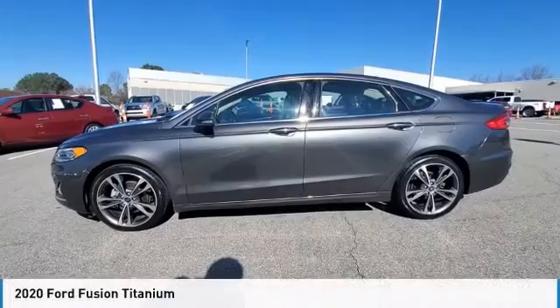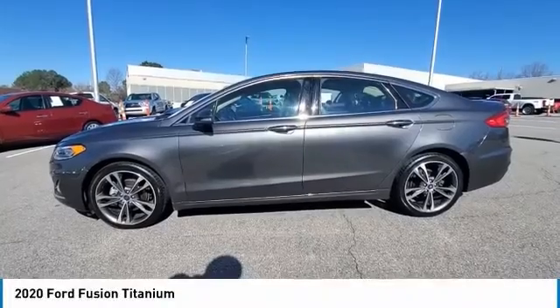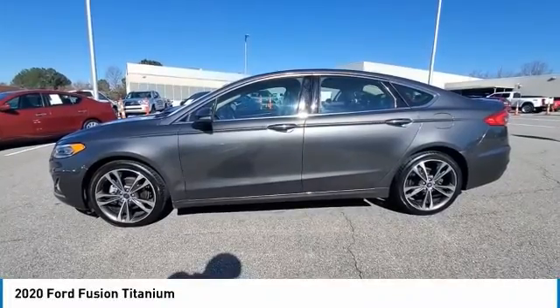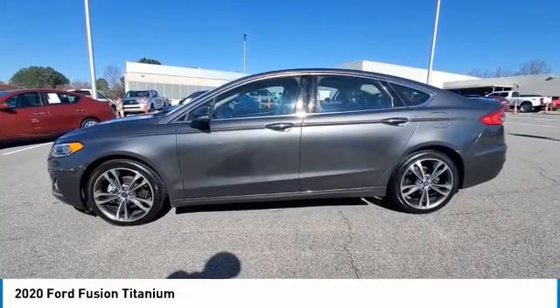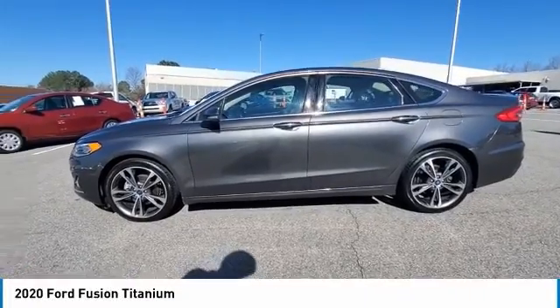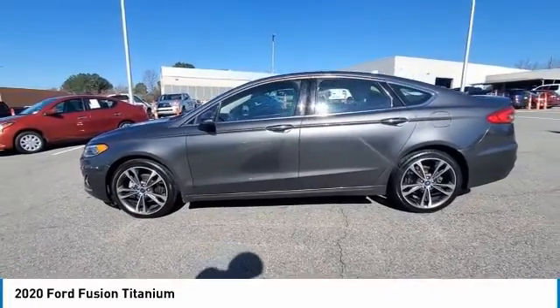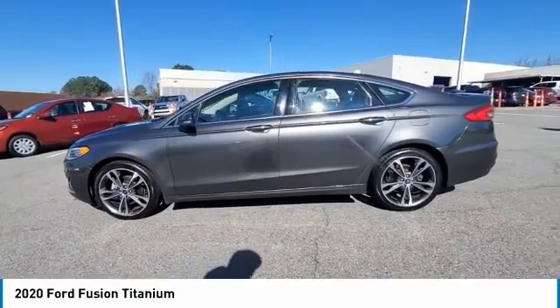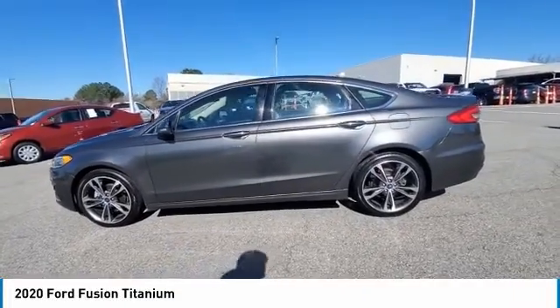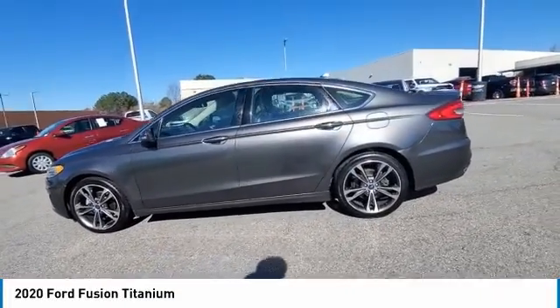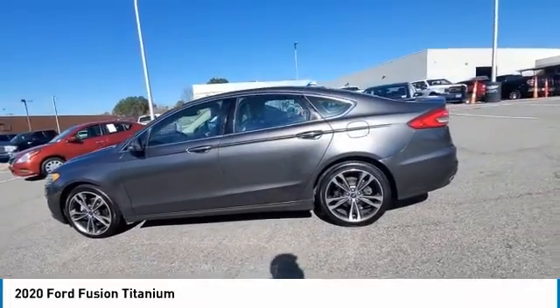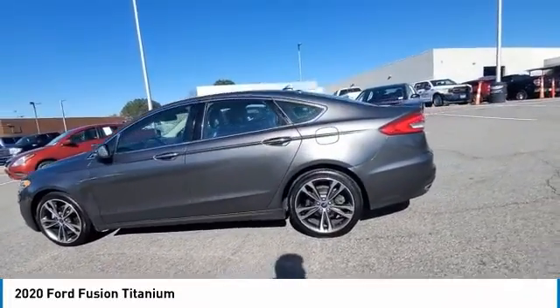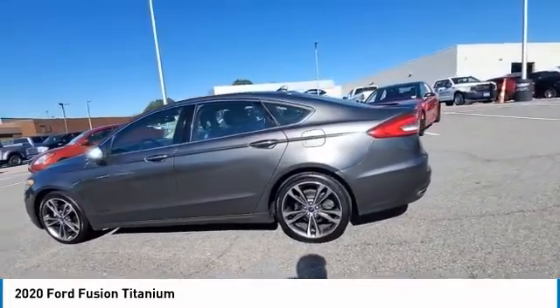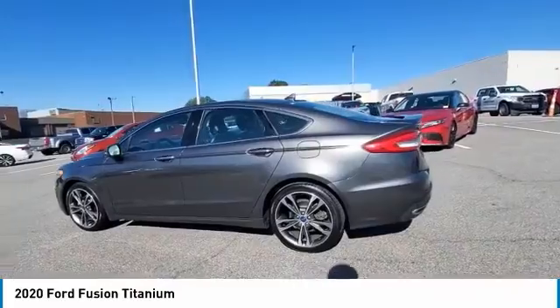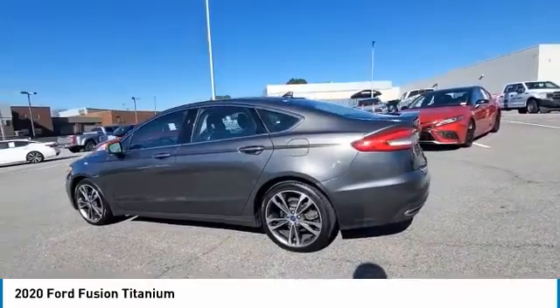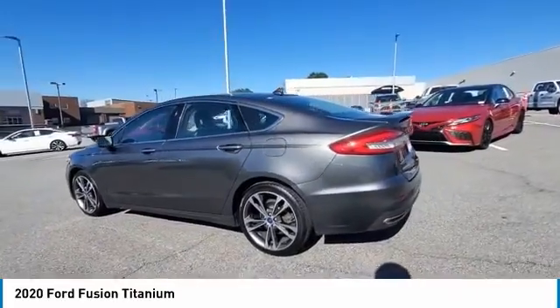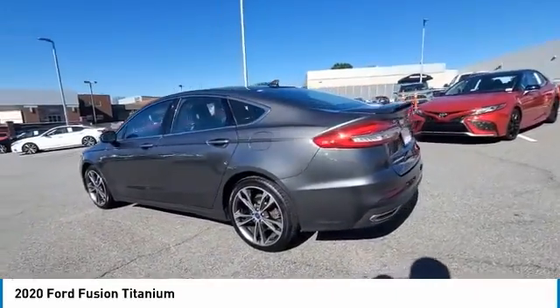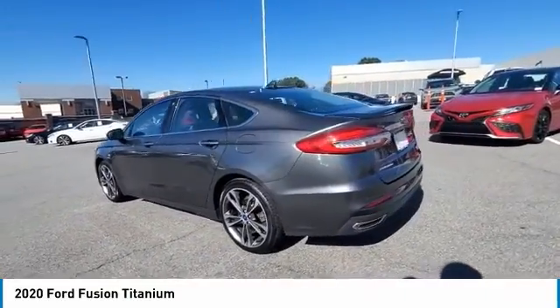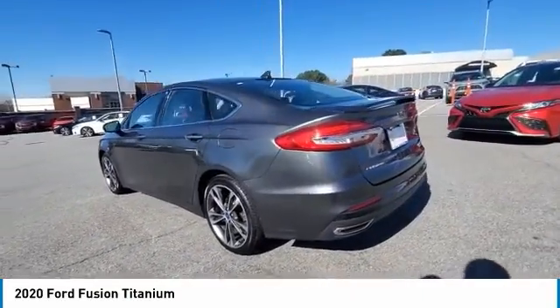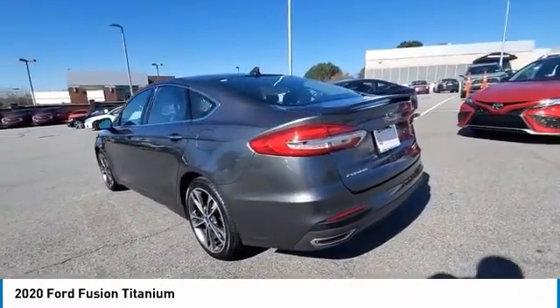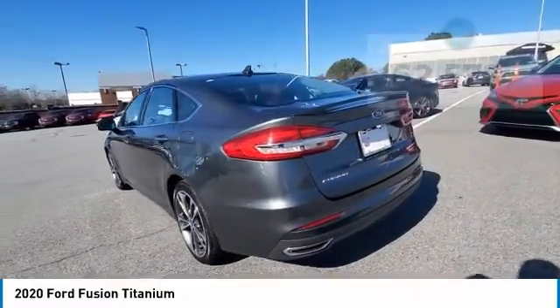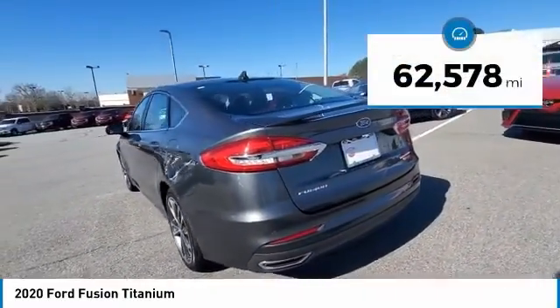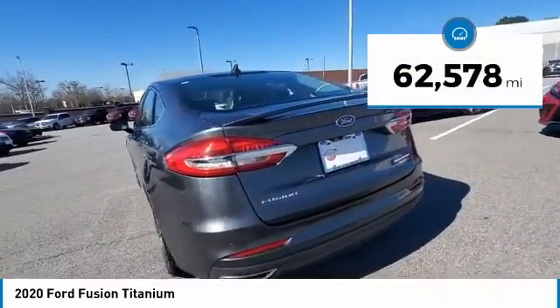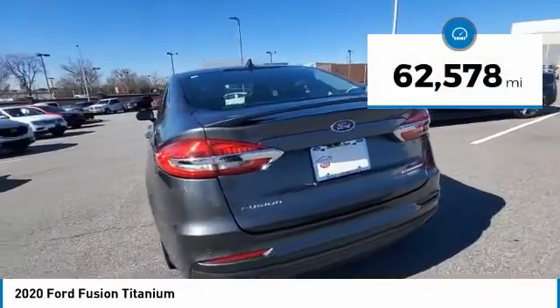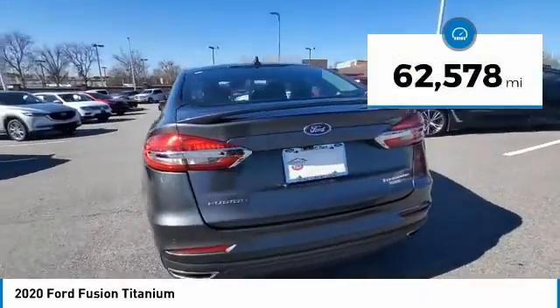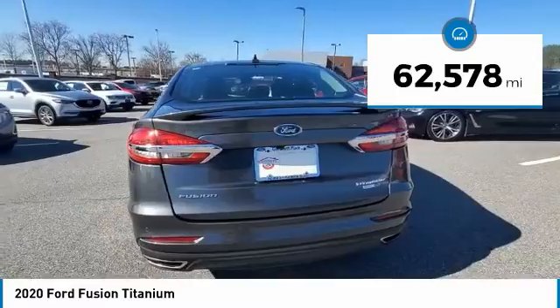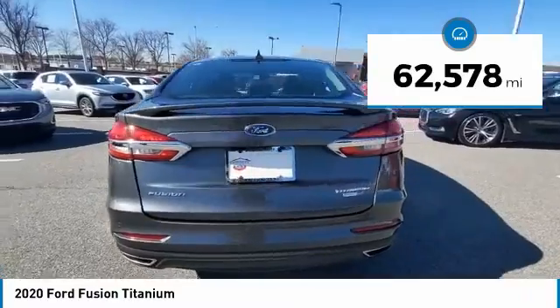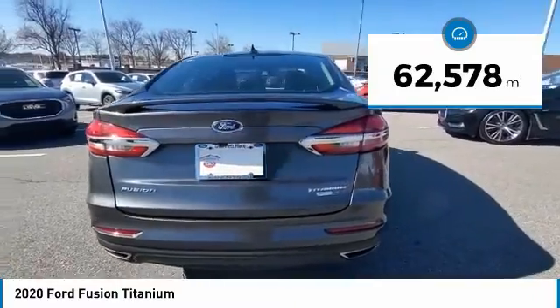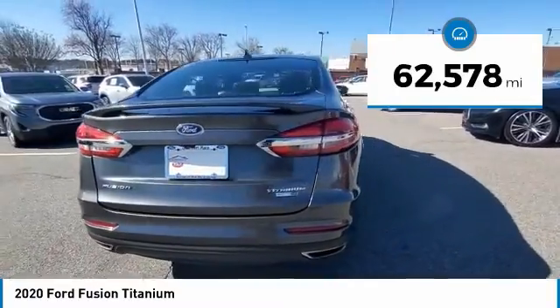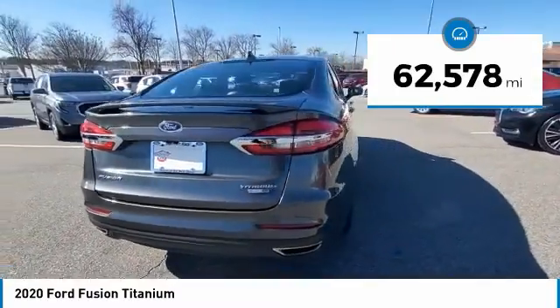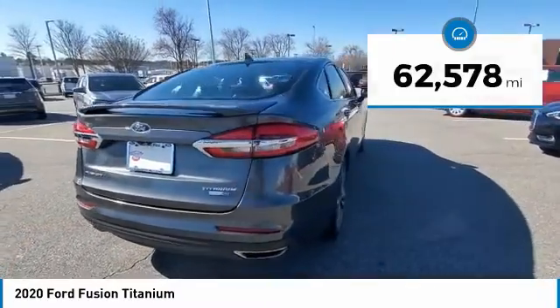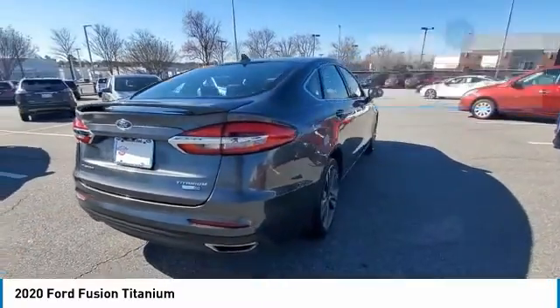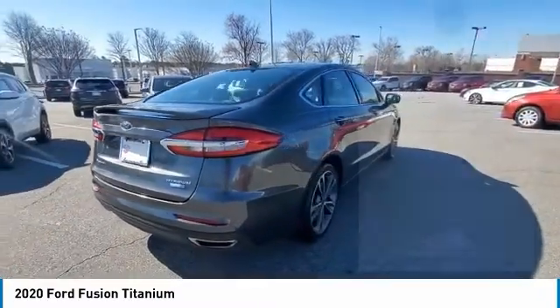We are pleased to show you the 2020 Fusion. You can have both impressive power and great economy in a Fusion. This vehicle has less than 65,000 miles. Here are some of this vehicle's great options.